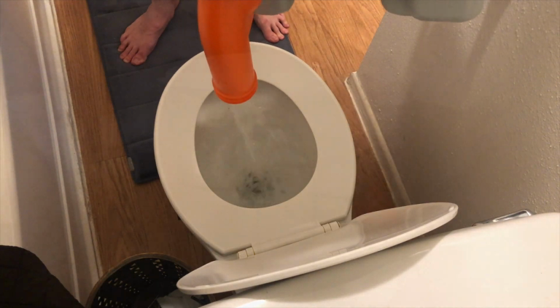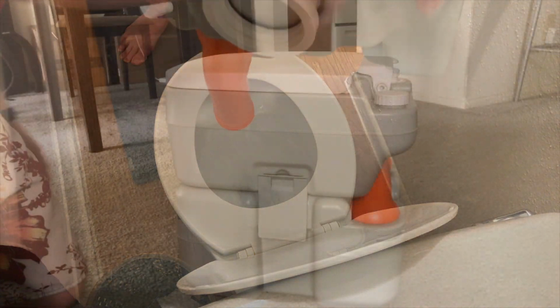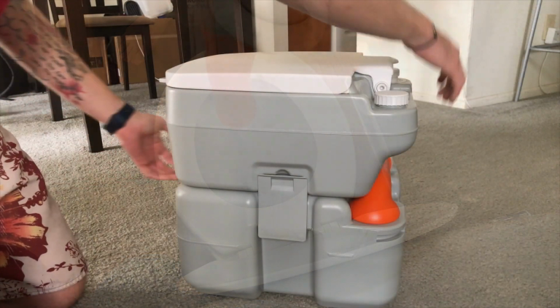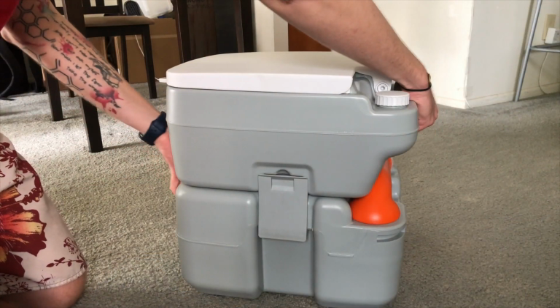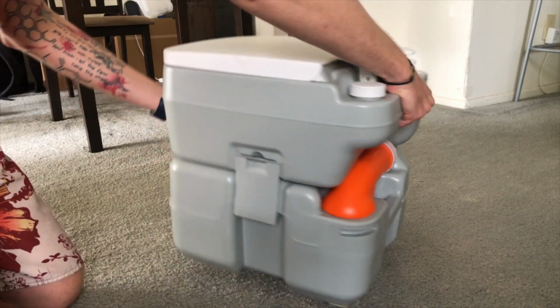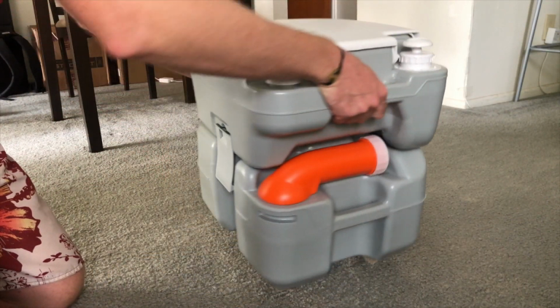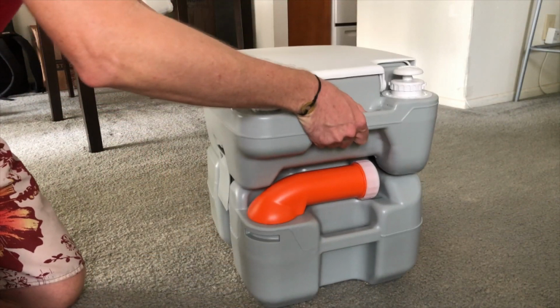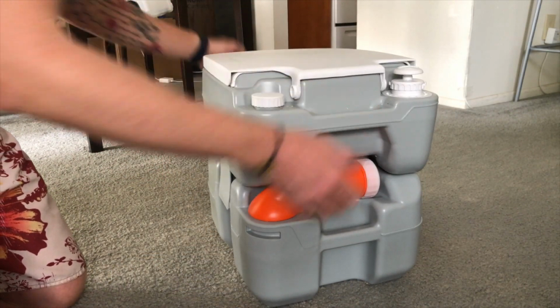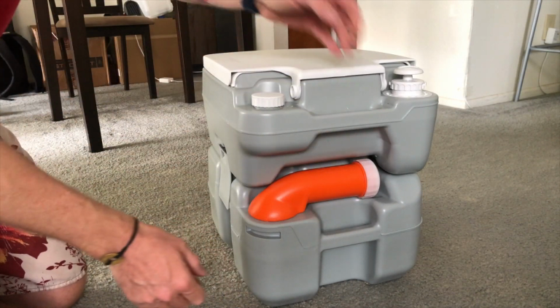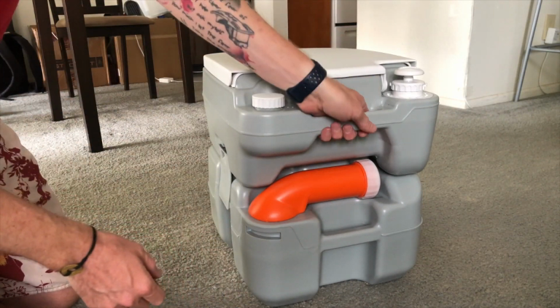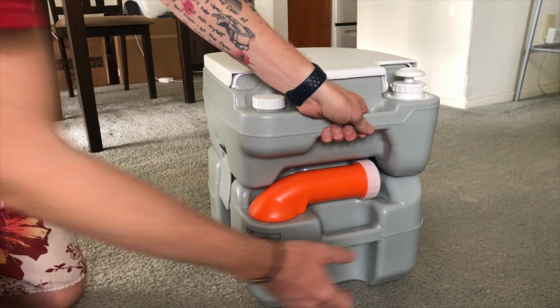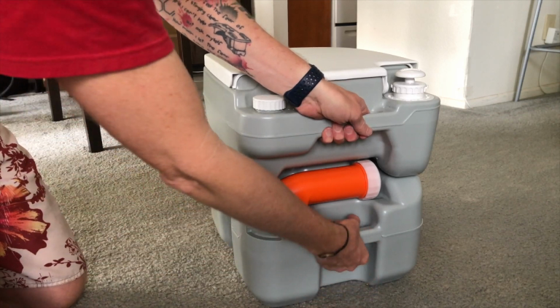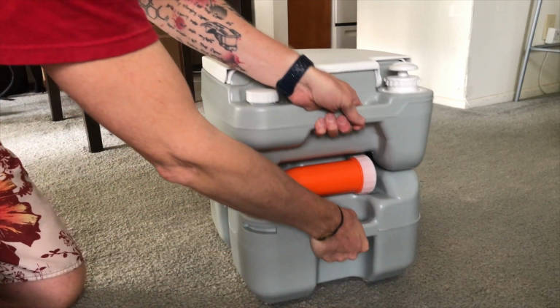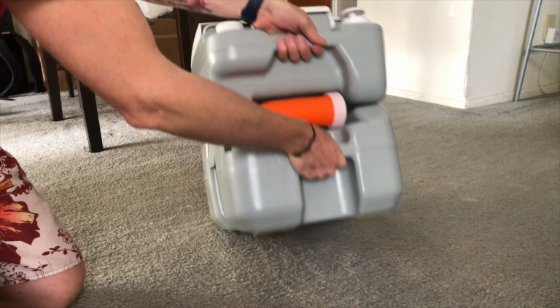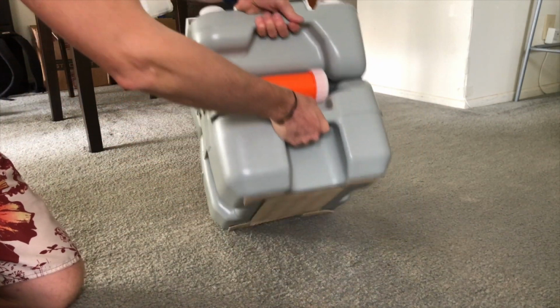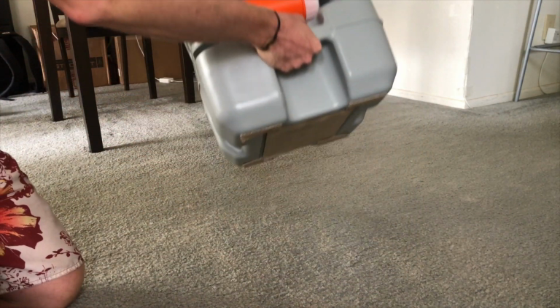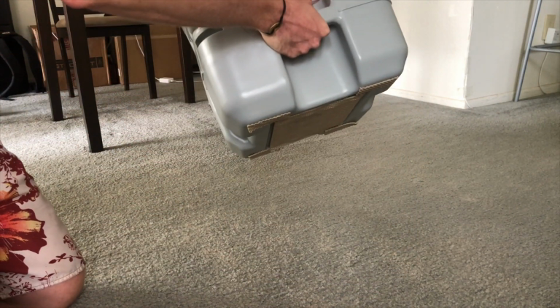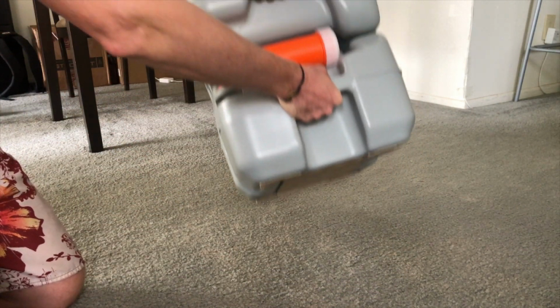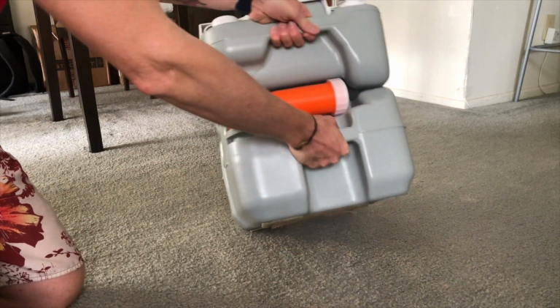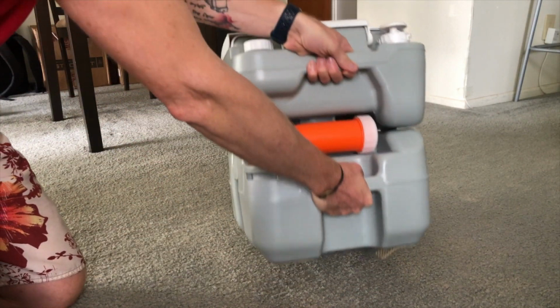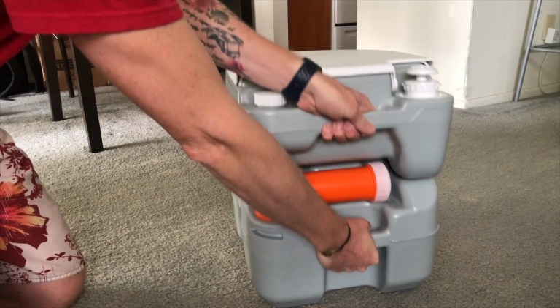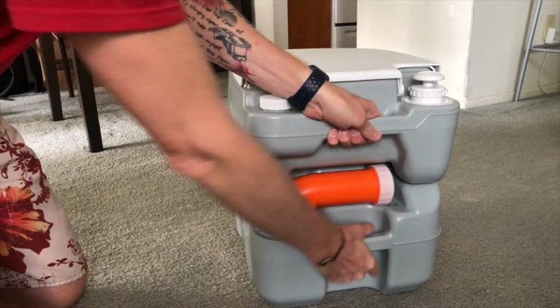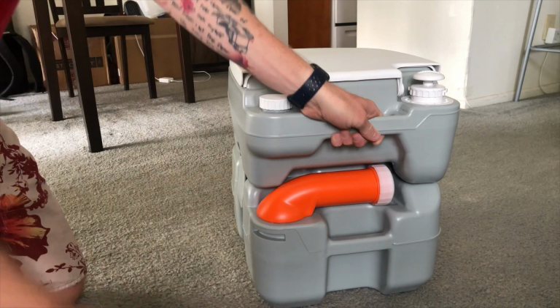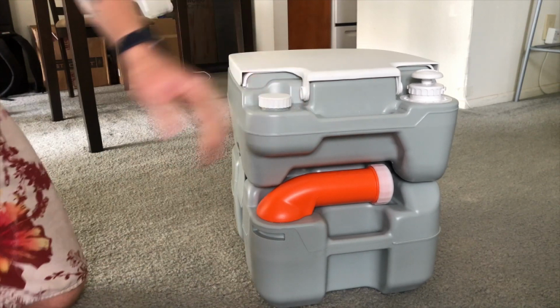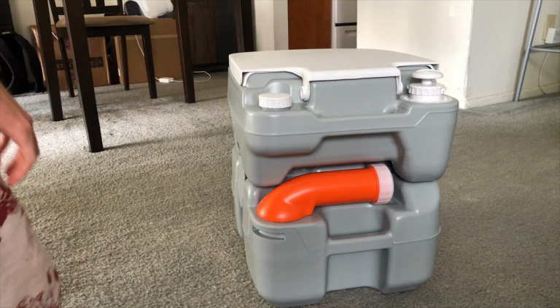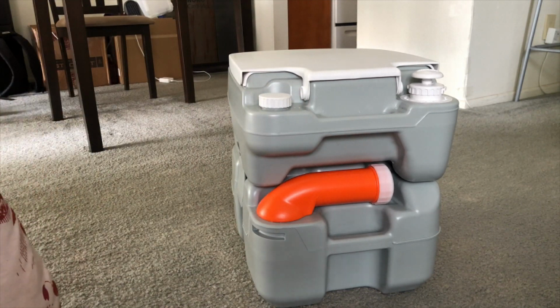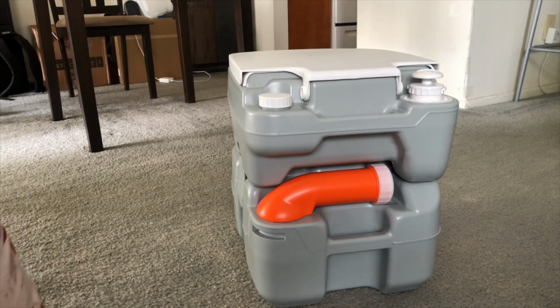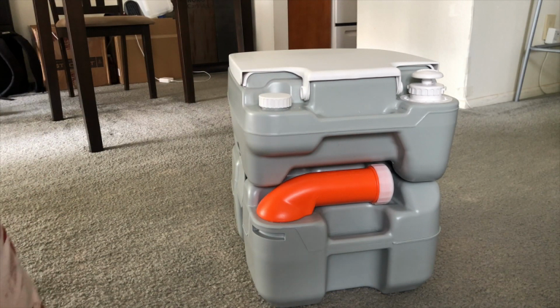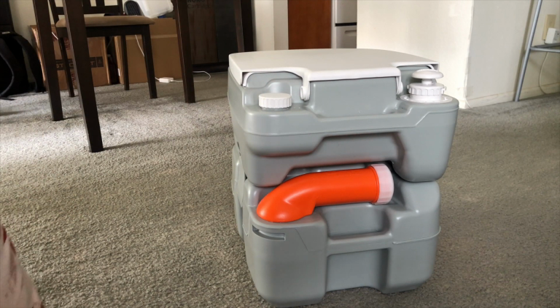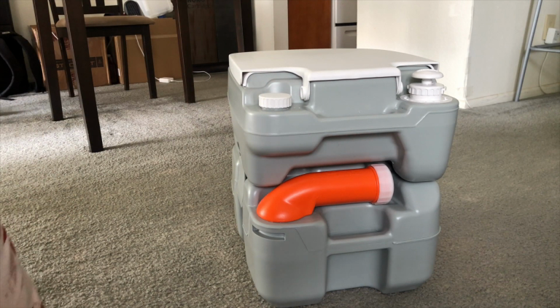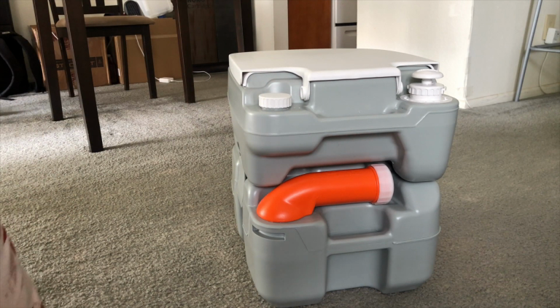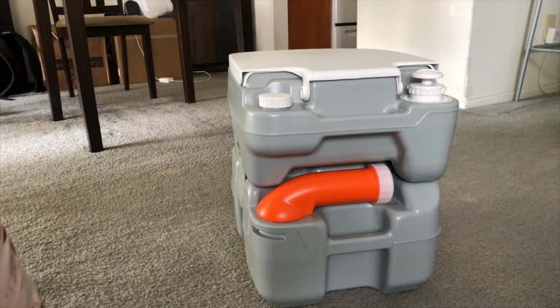And you can be the big strong man handling this tiny little thing with the built-in handles. It loves to be manhandled.